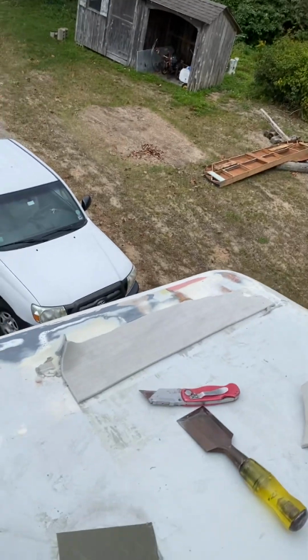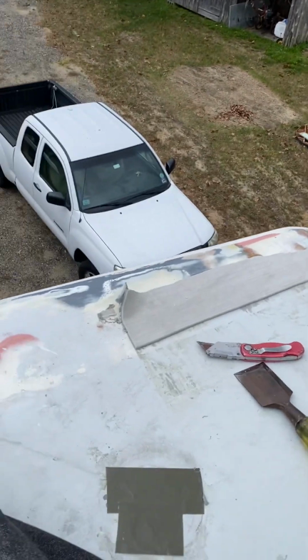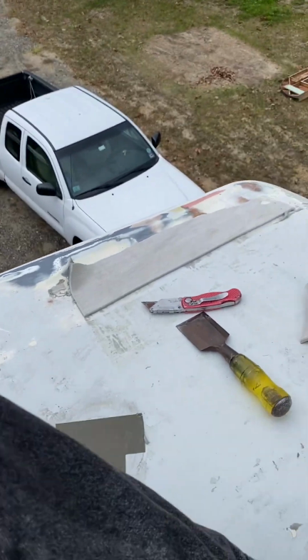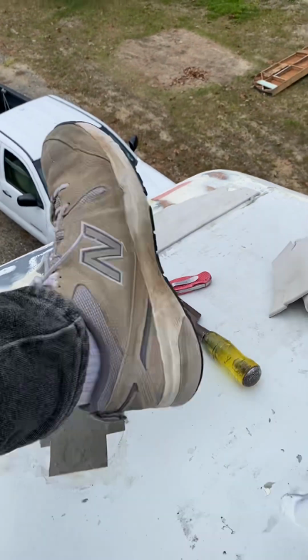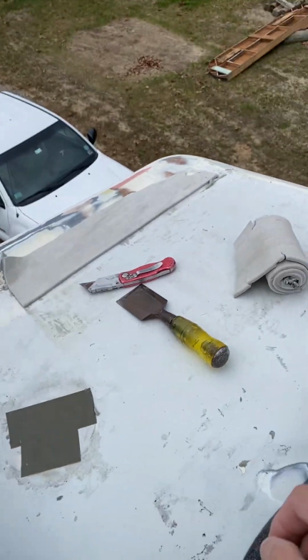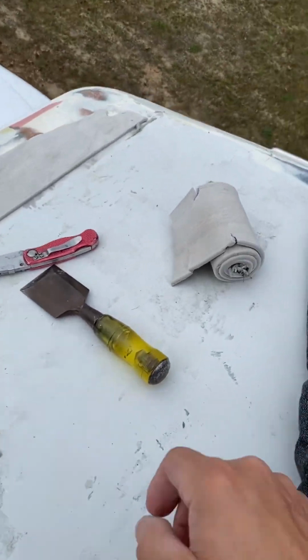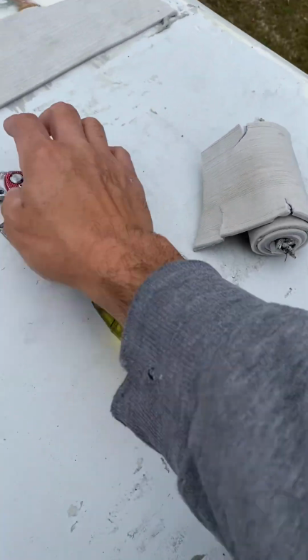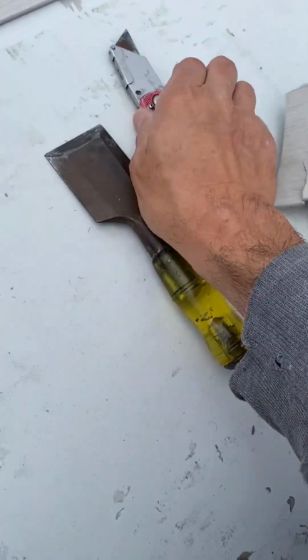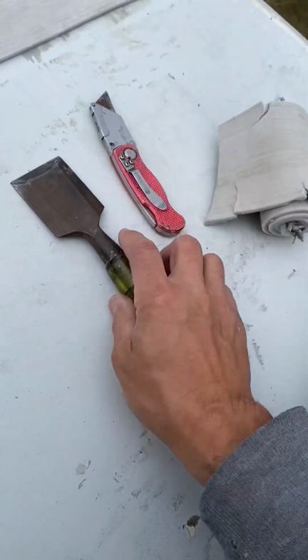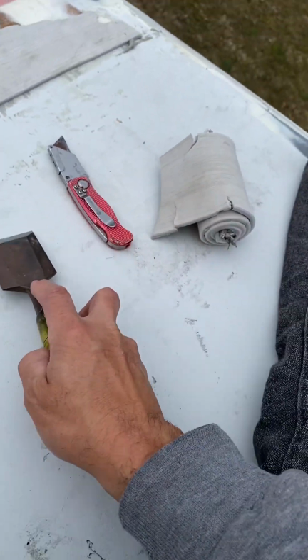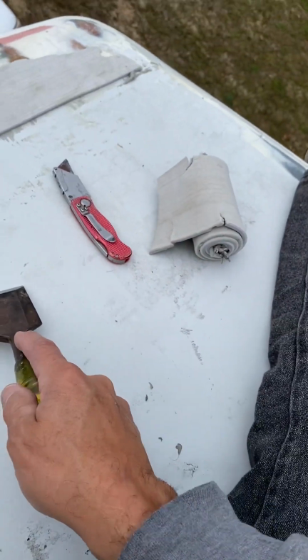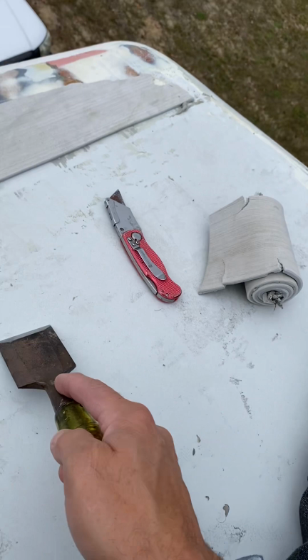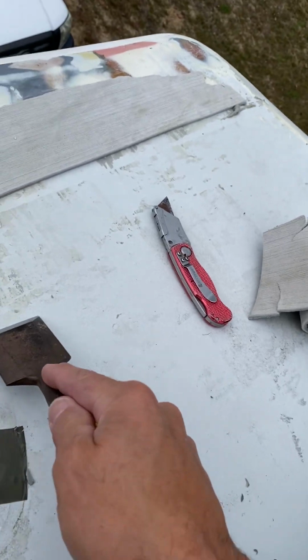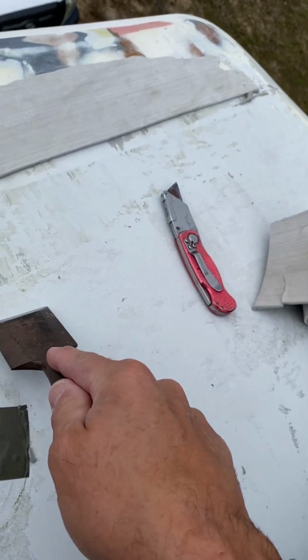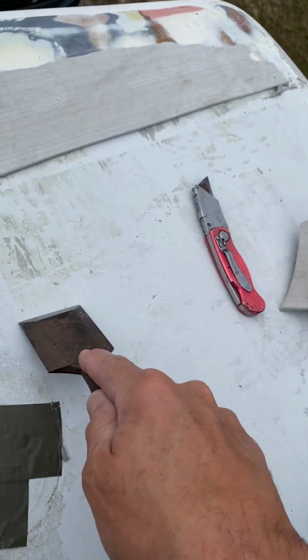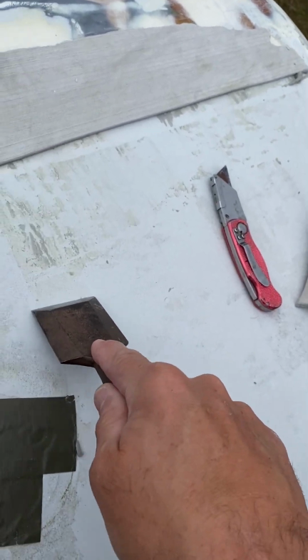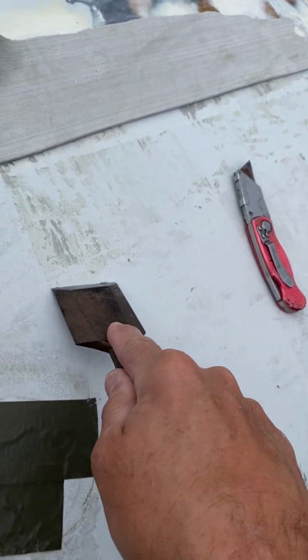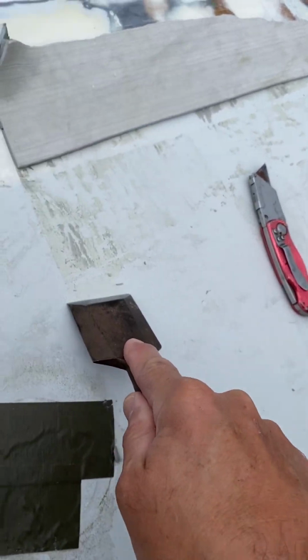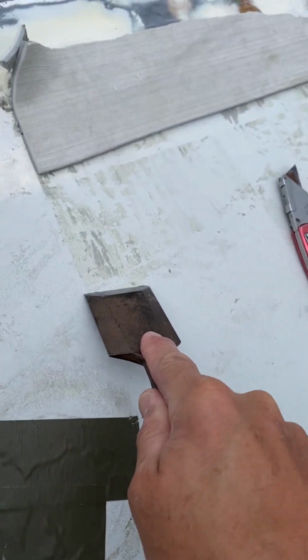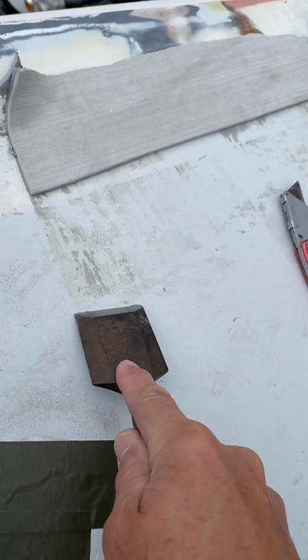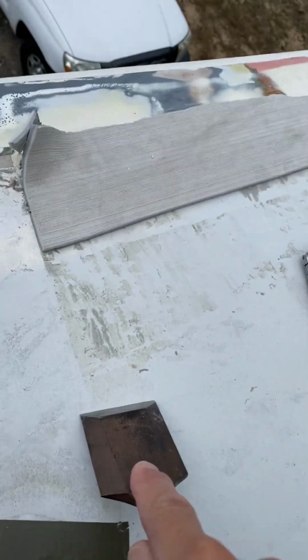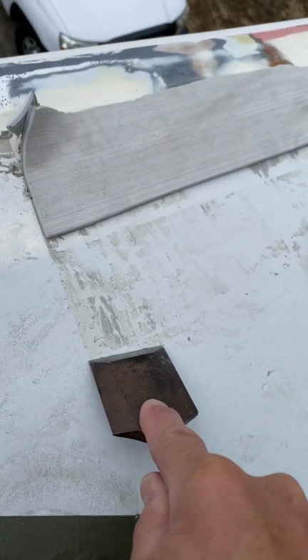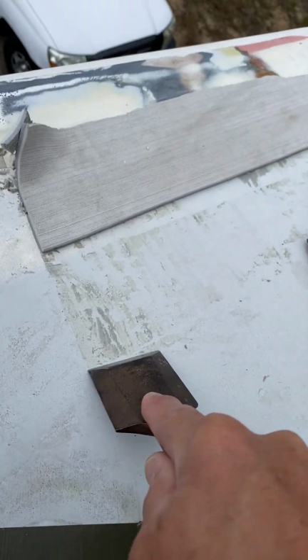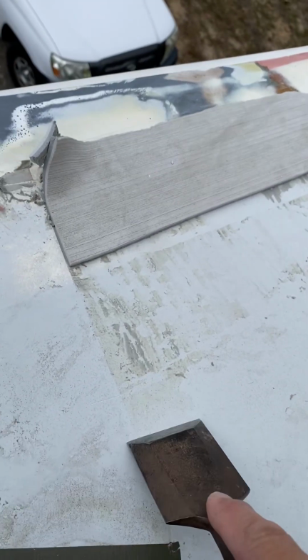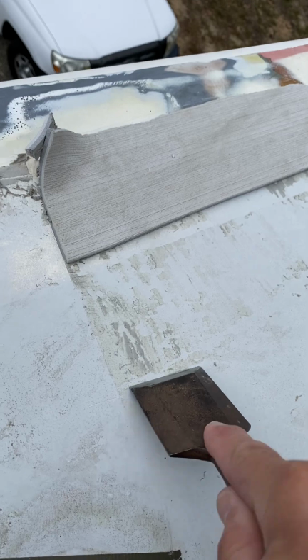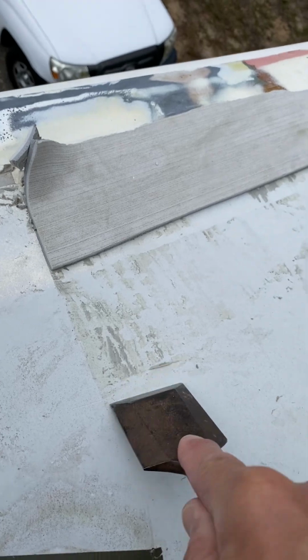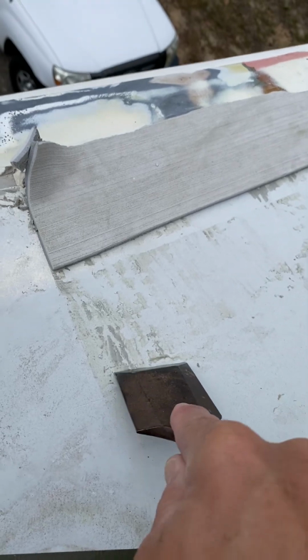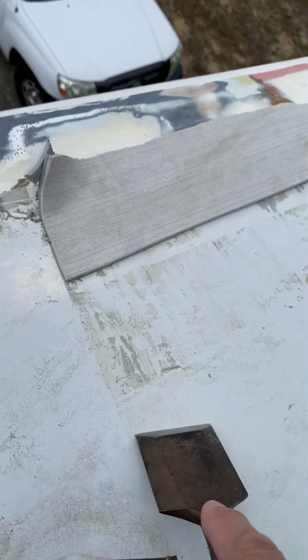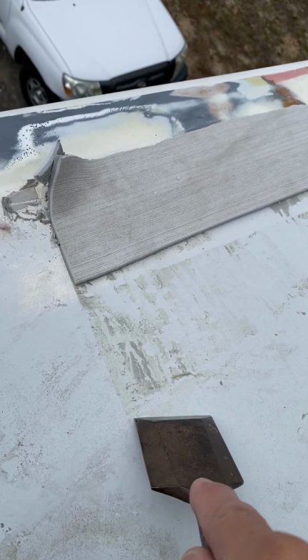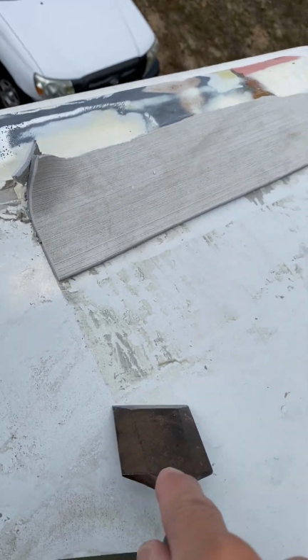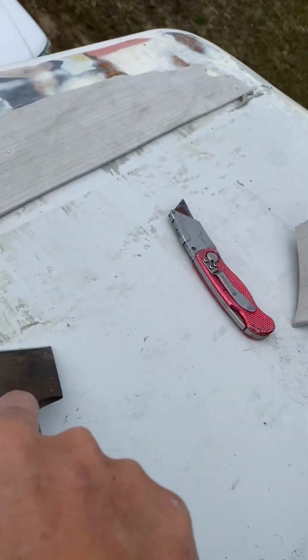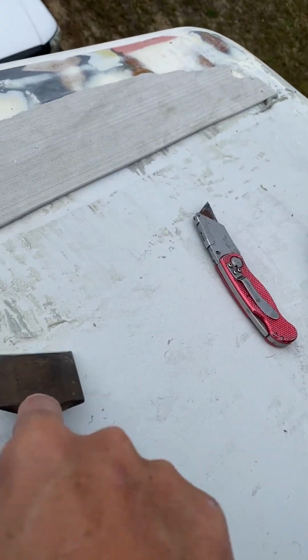It's a pressure-sensitive adhesive. So if you're lucky when you pull it up, you'll get a lot of the adhesive with it. But if you're not so lucky, it leaves the adhesive behind.